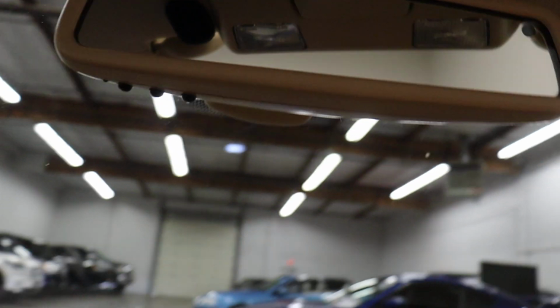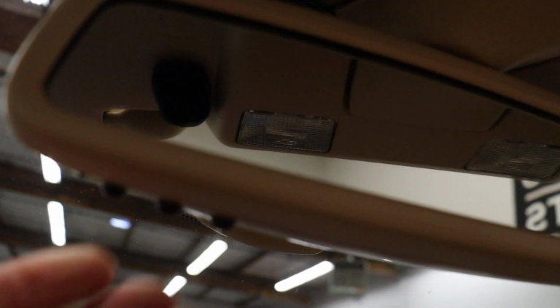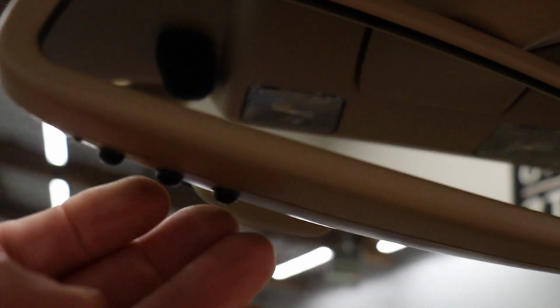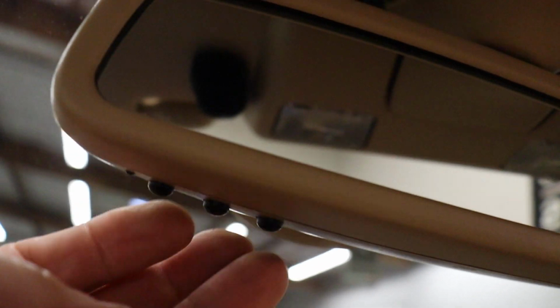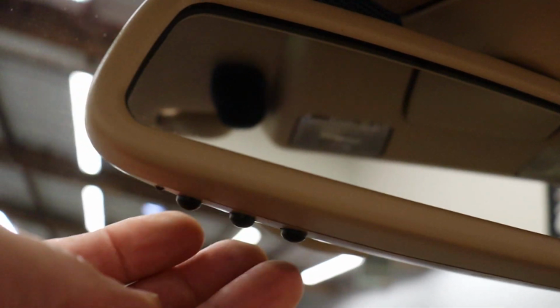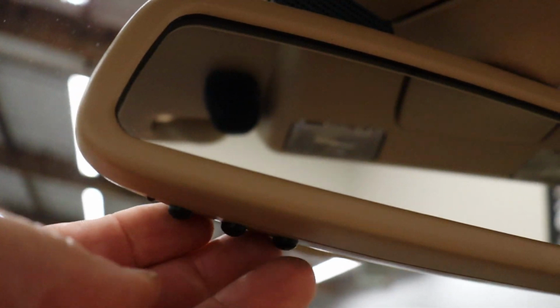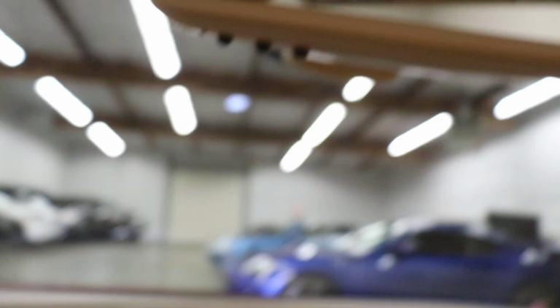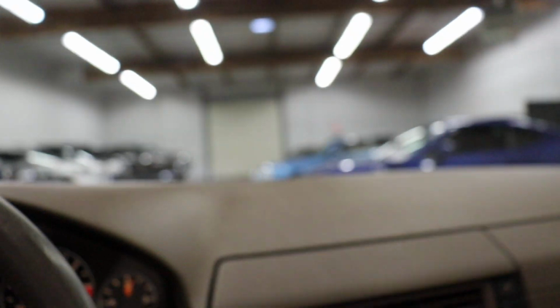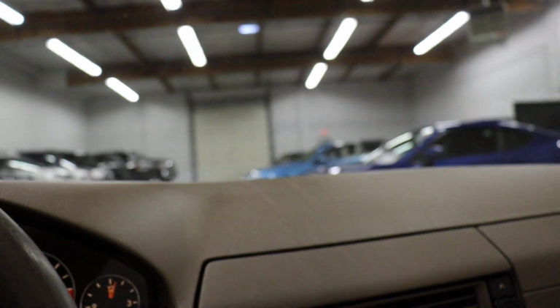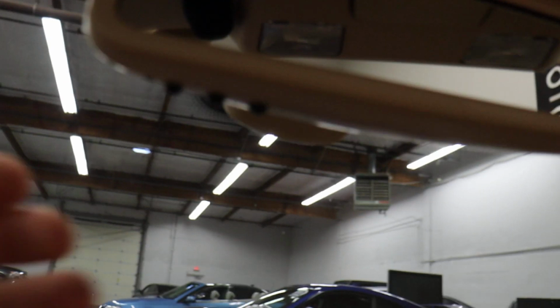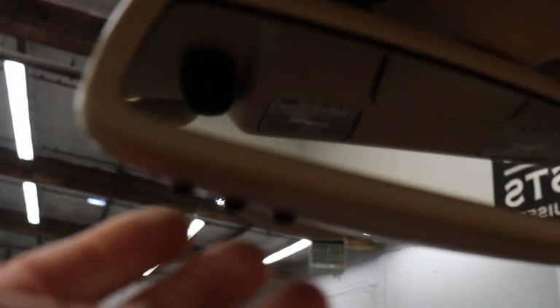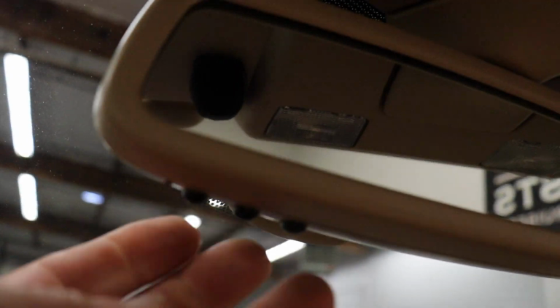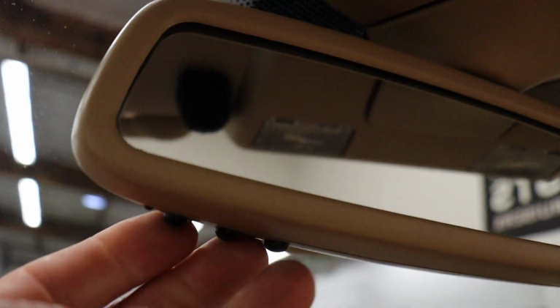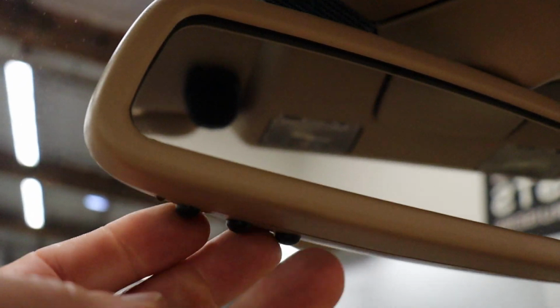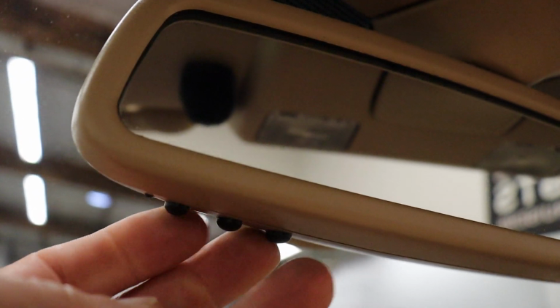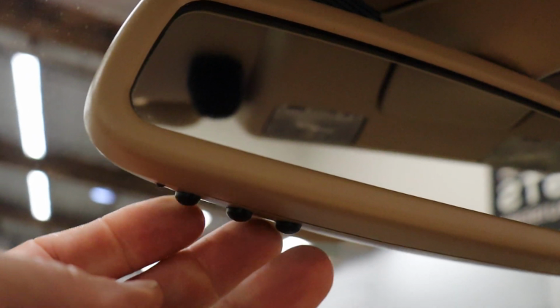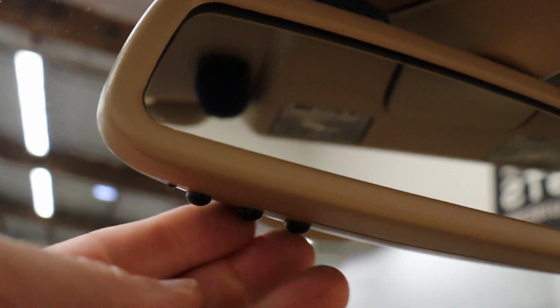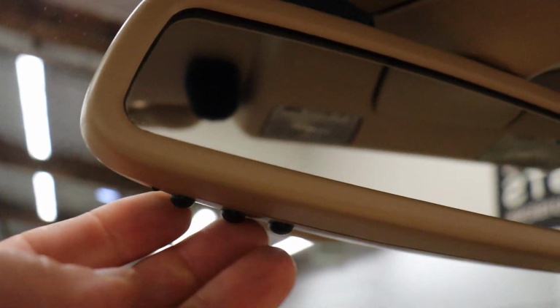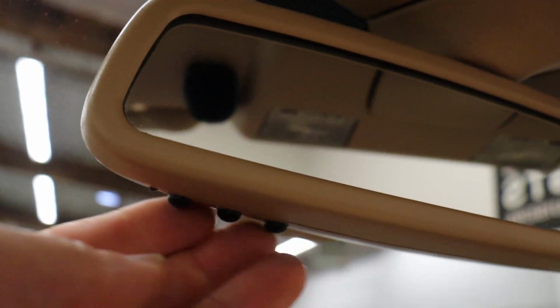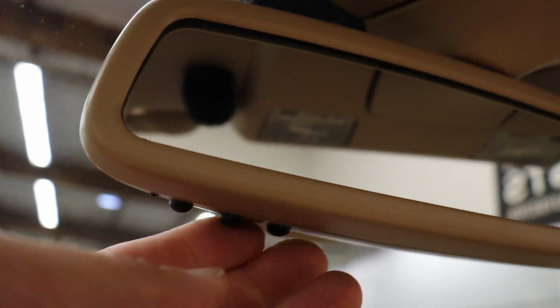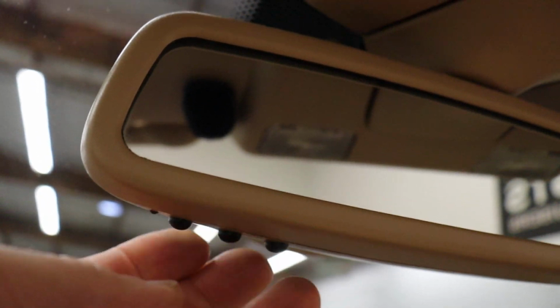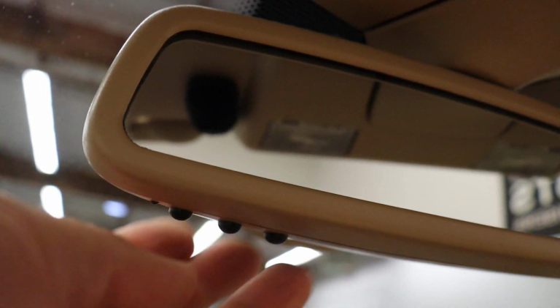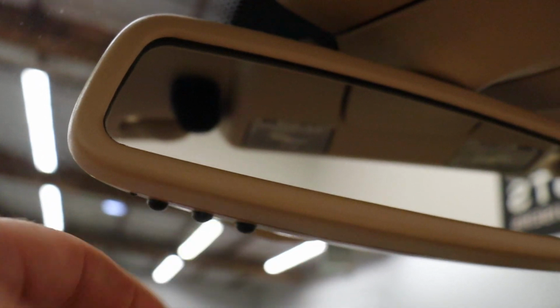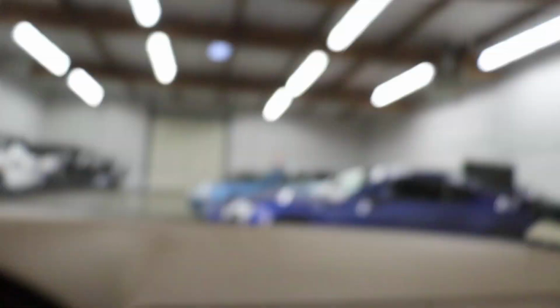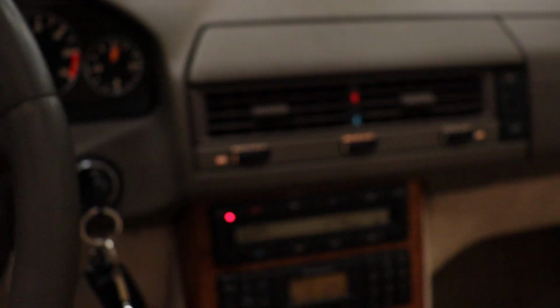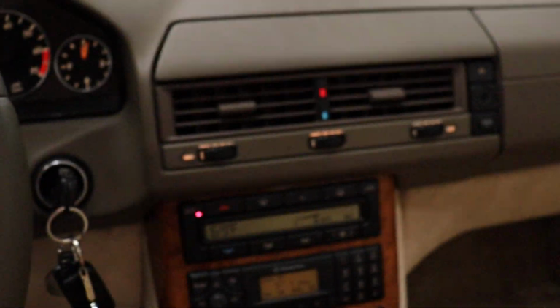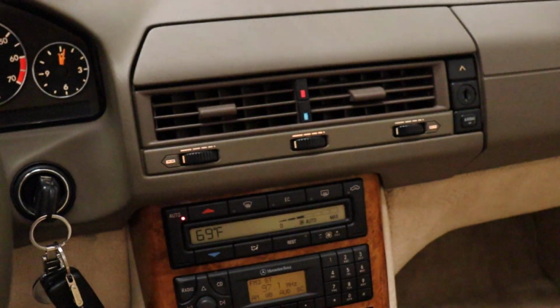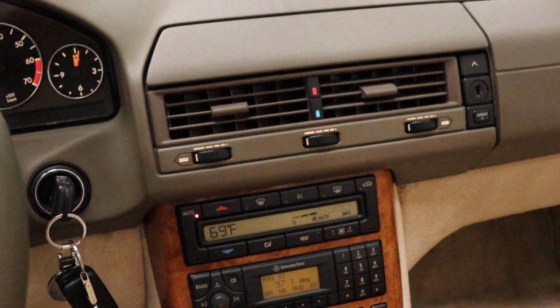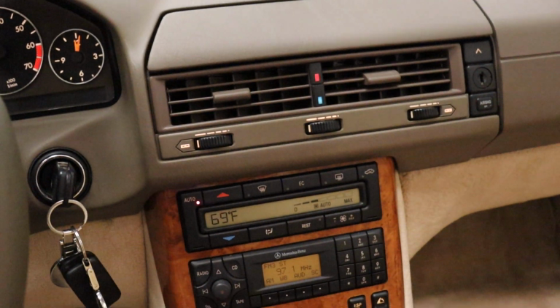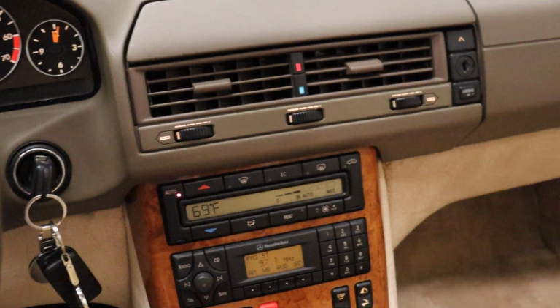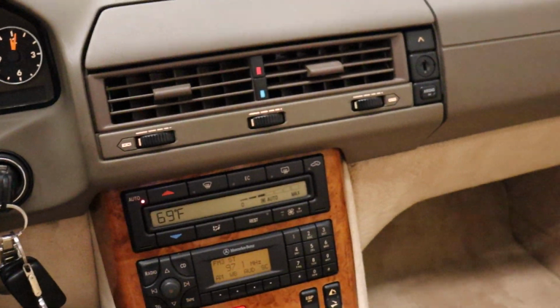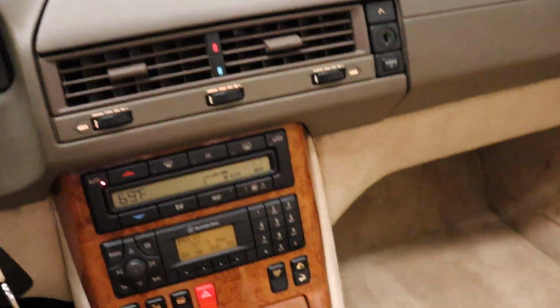Homelink — three buttons programmable for security gates and garage door openers. It would not surprise me if those don't work because my guess is those were probably analog at the time, but I'm not sure about that.